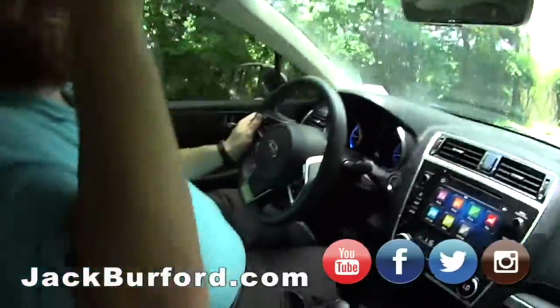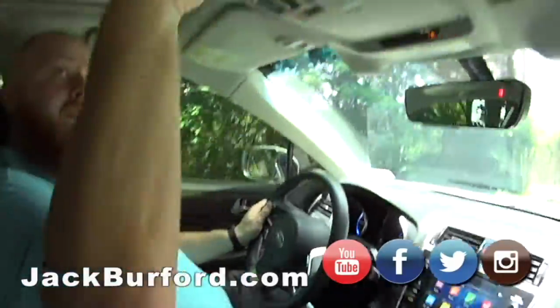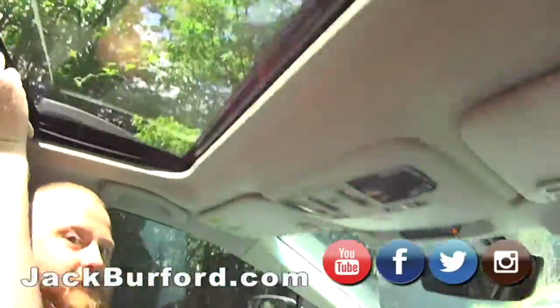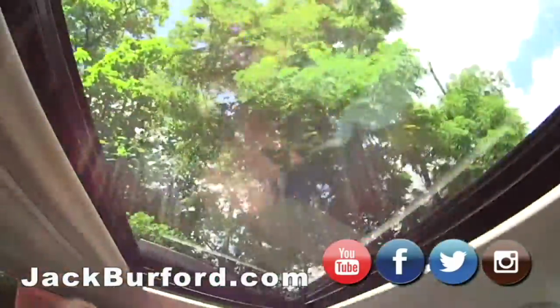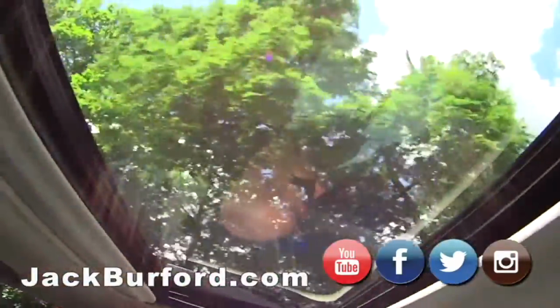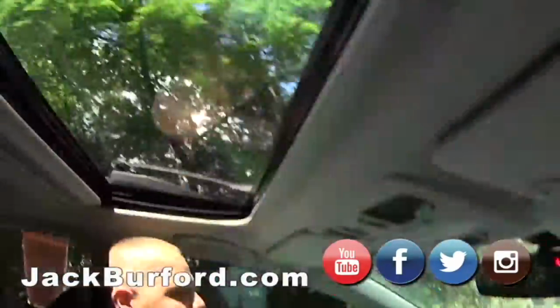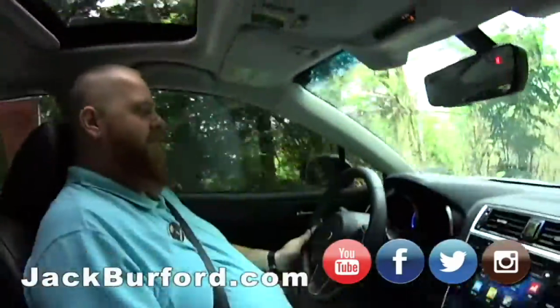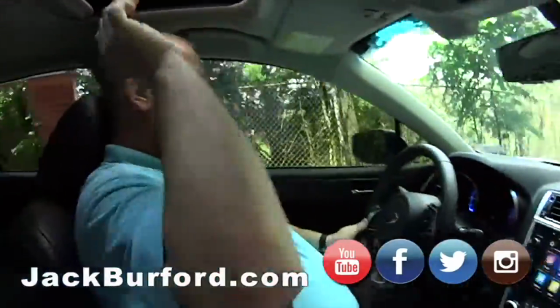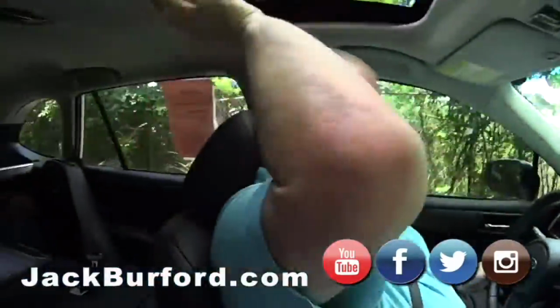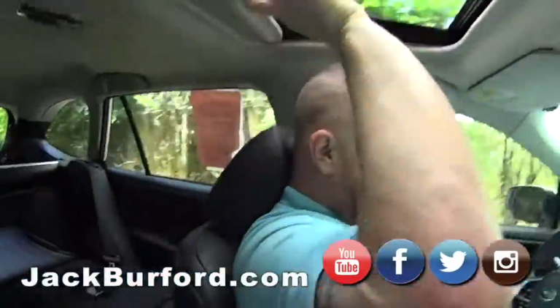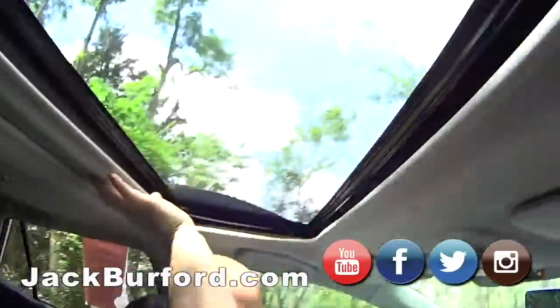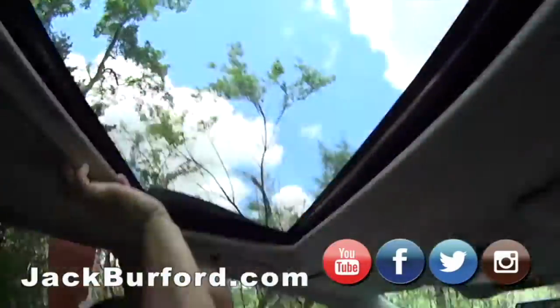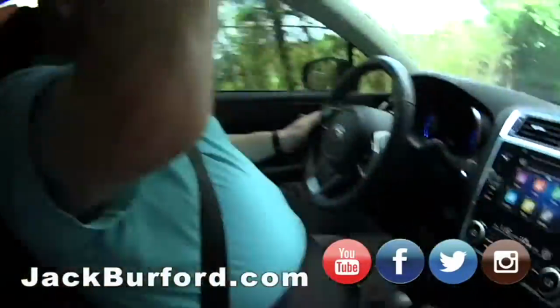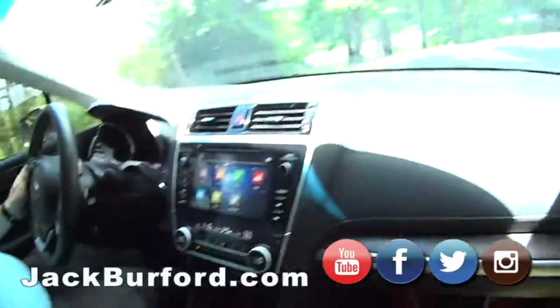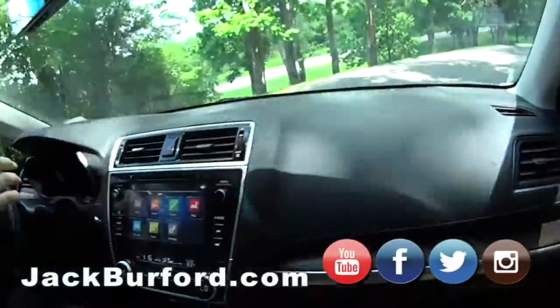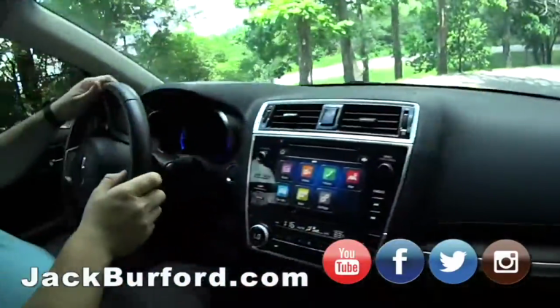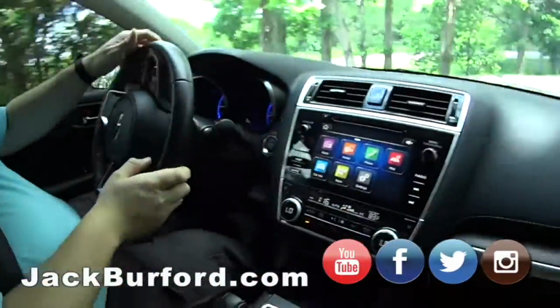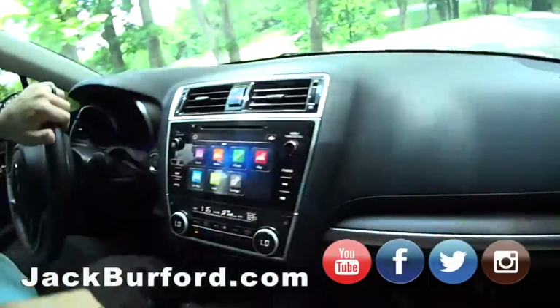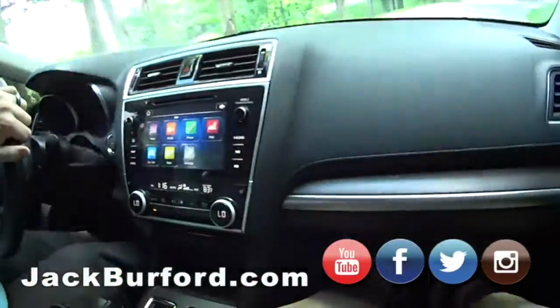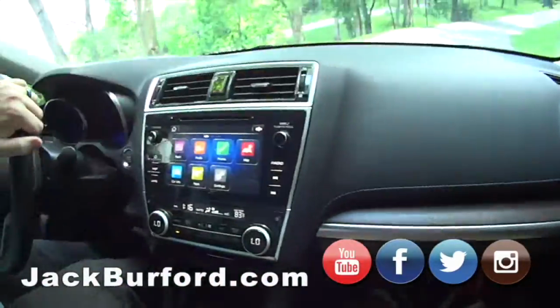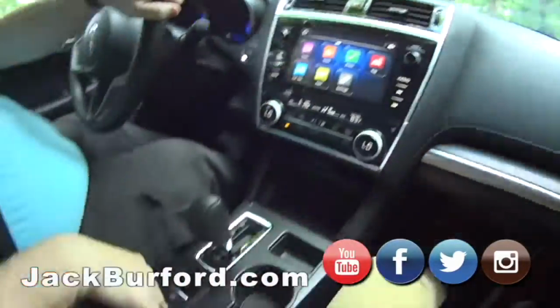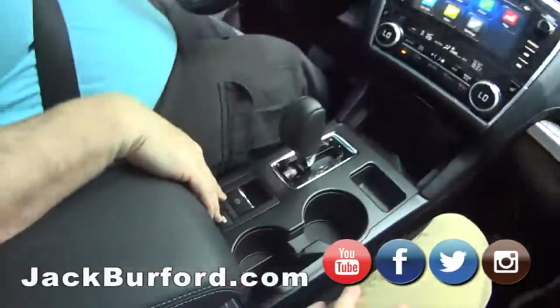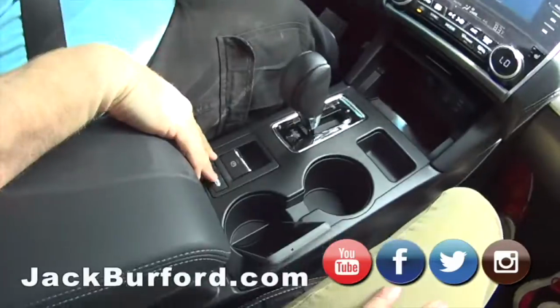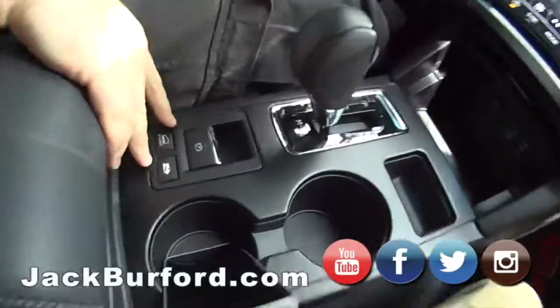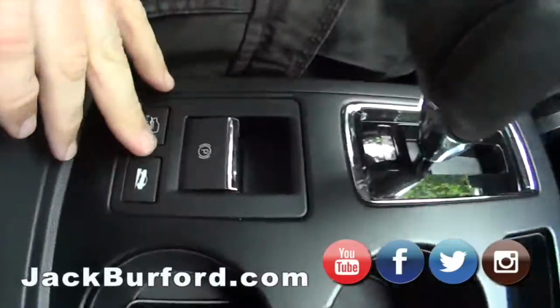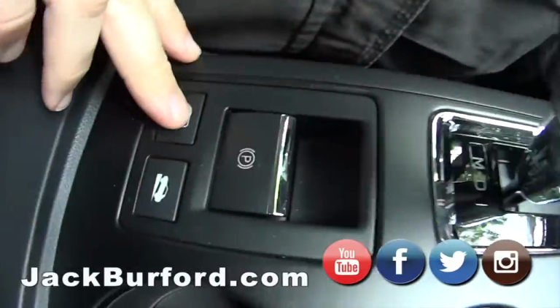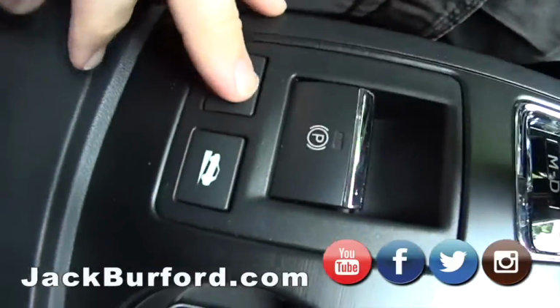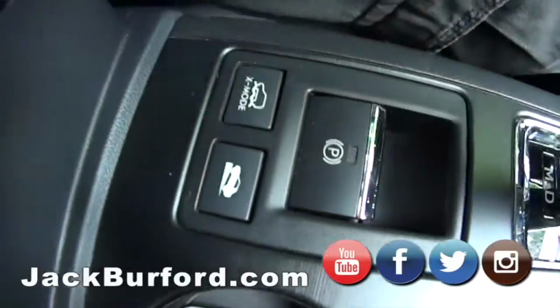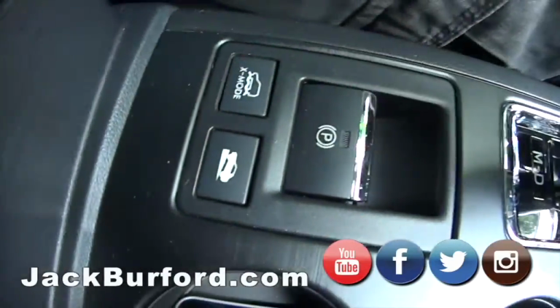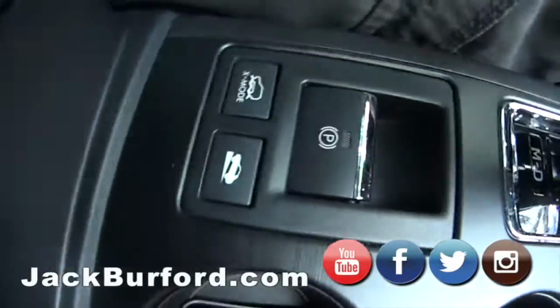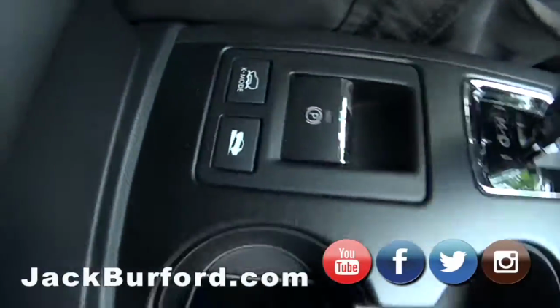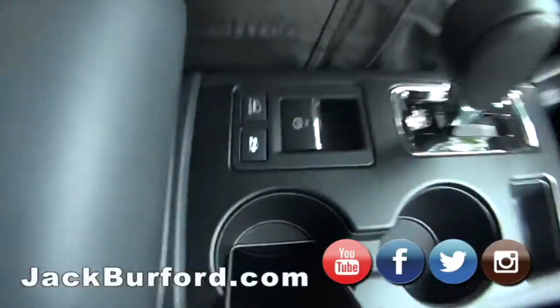It's got a sunroof — it does have a sunroof! Automatic transmission with paddle shifts. It's got X-mode, which is kind of like an all-terrain mode. You press that and it changes things around and does all kinds of magic.